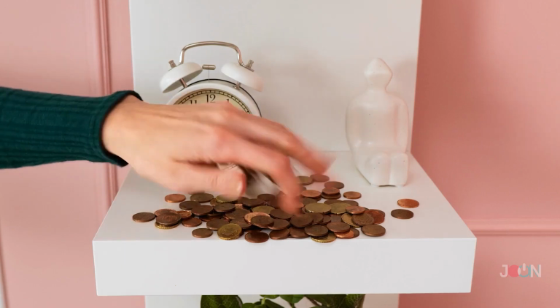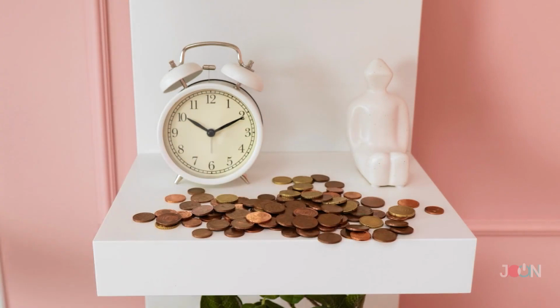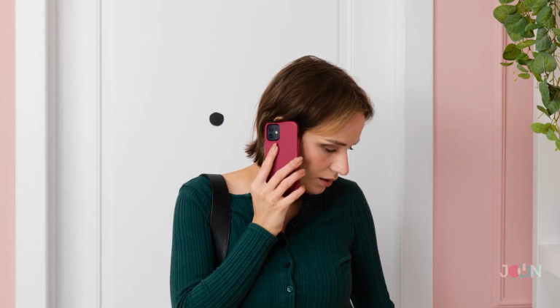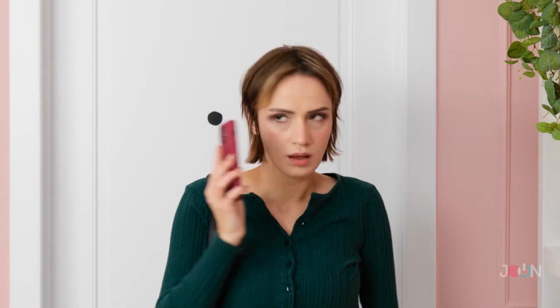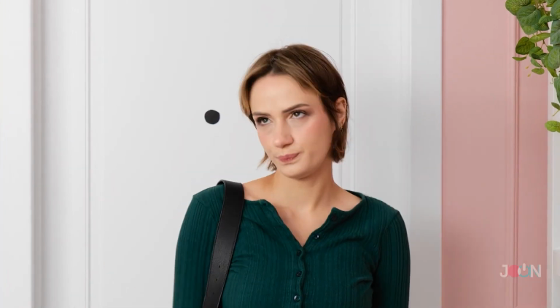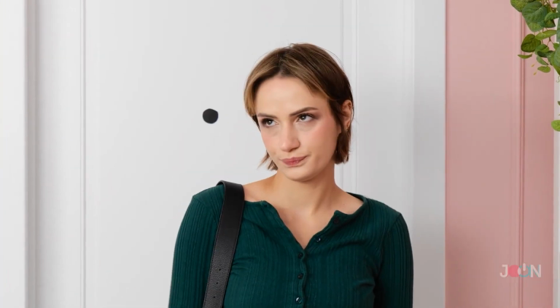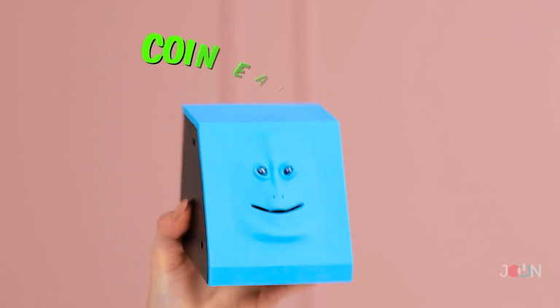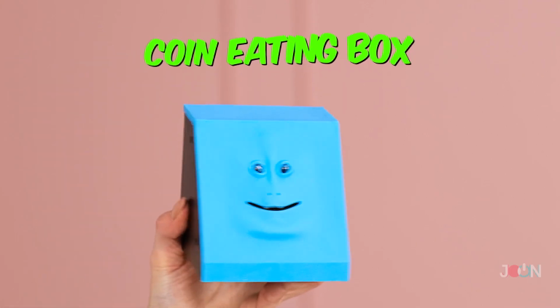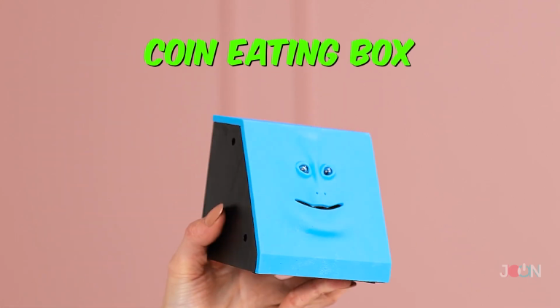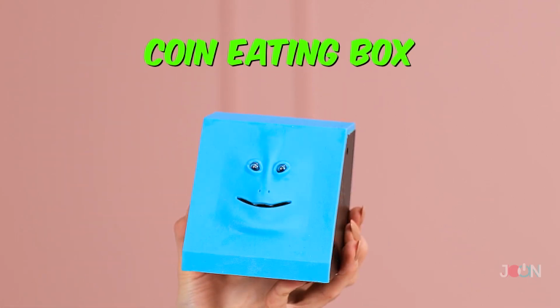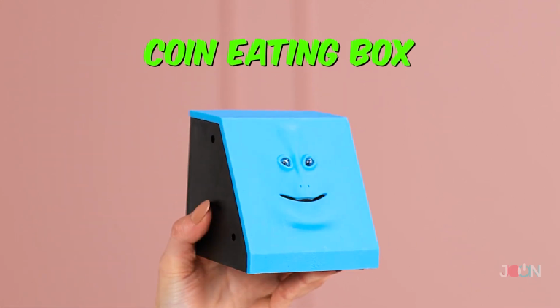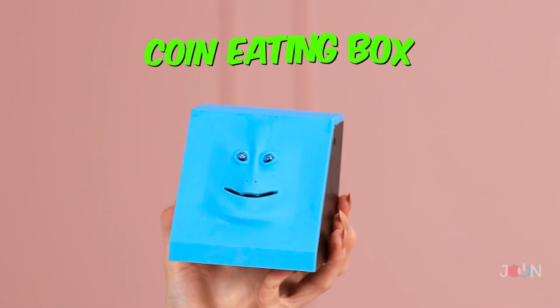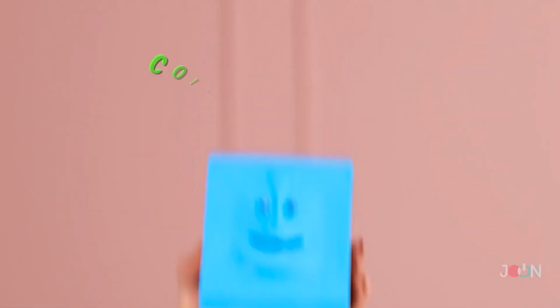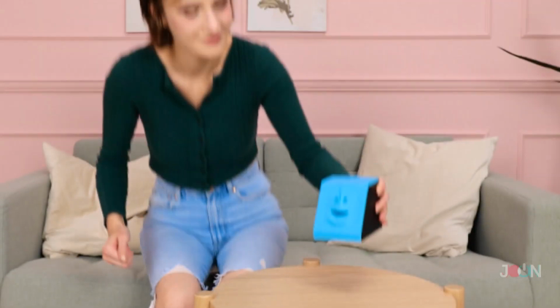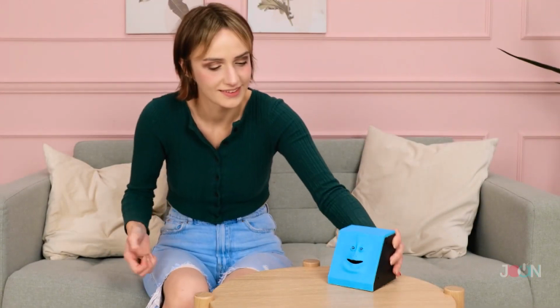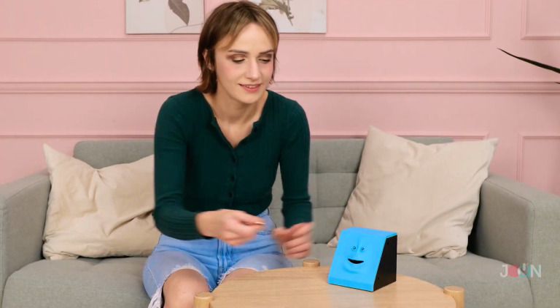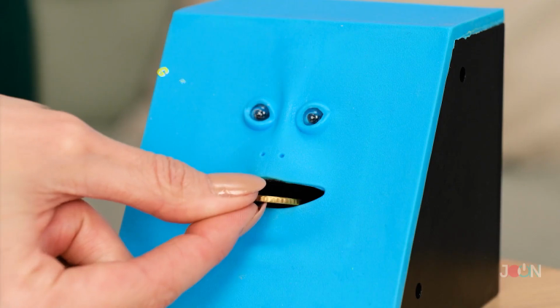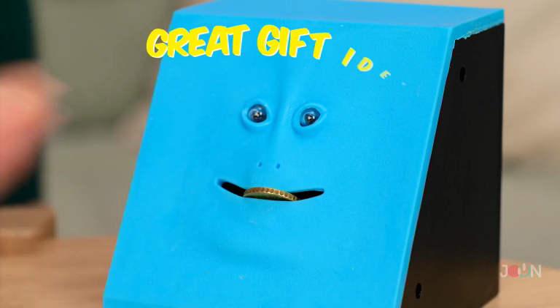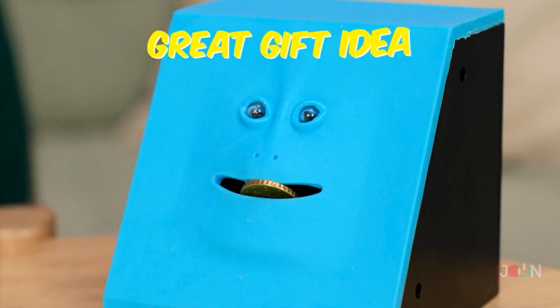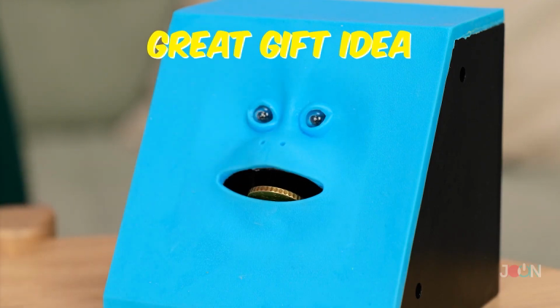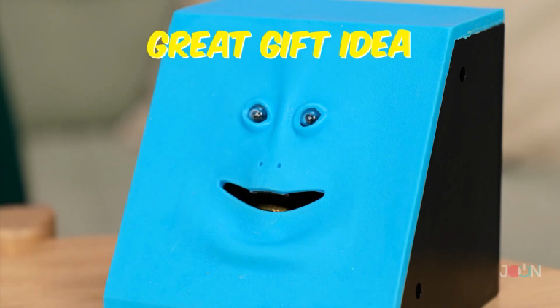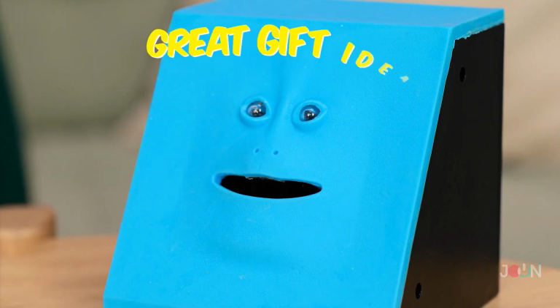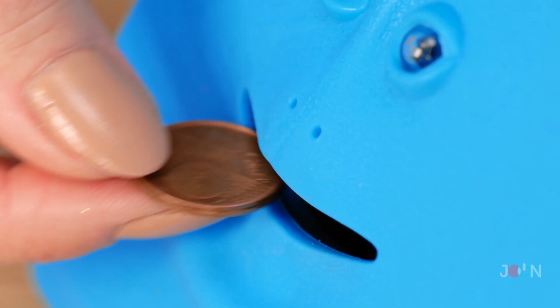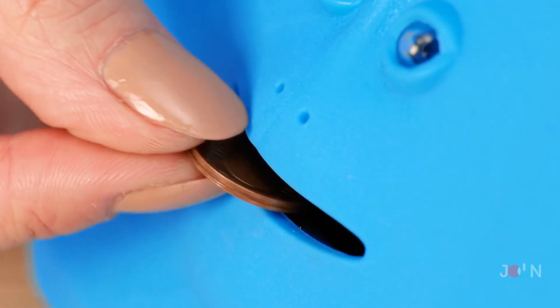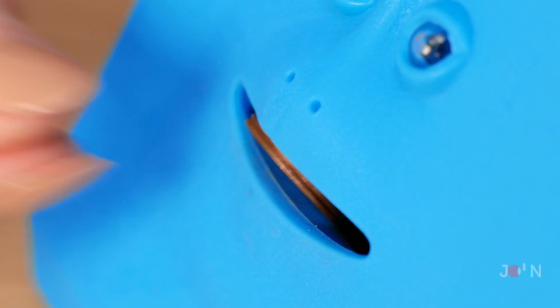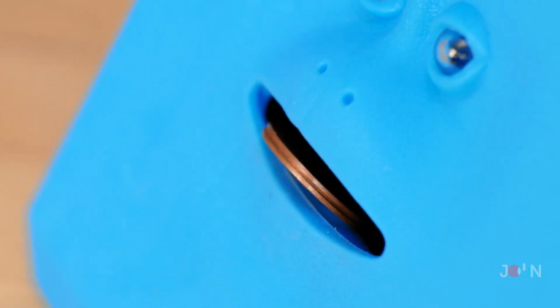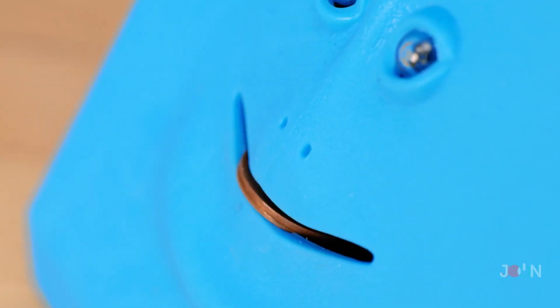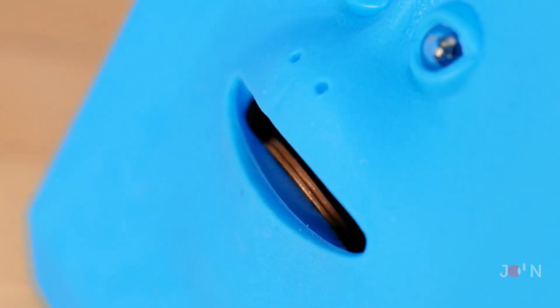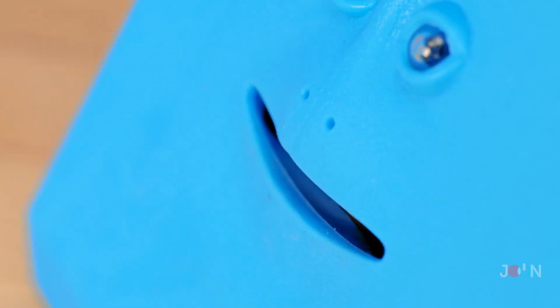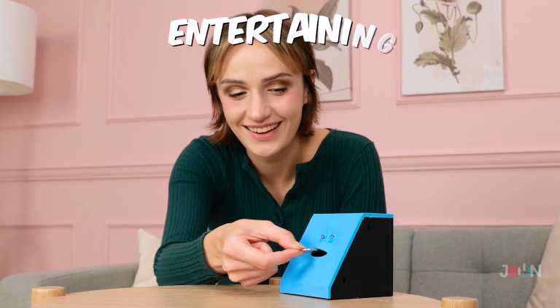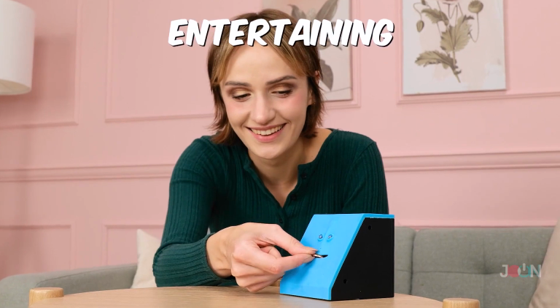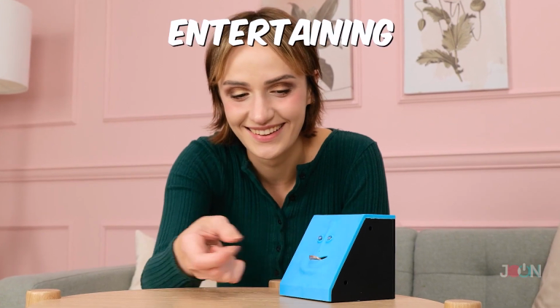Do you have spare change just lying around? You could take it to the bank! Or you could use this coin-eating box! It looks a bit strange, but give it a chance! Just place a coin near the box's mouth and watch as it eats all your hard-earned cash!